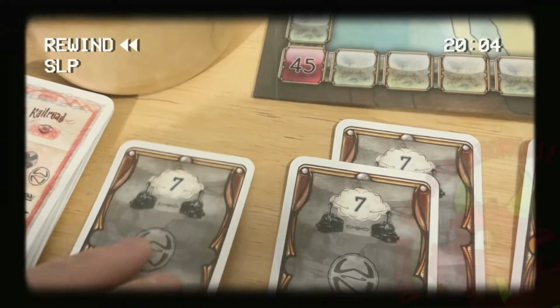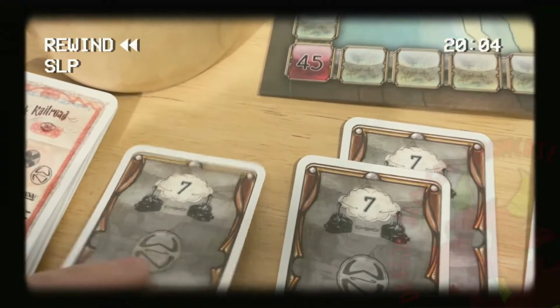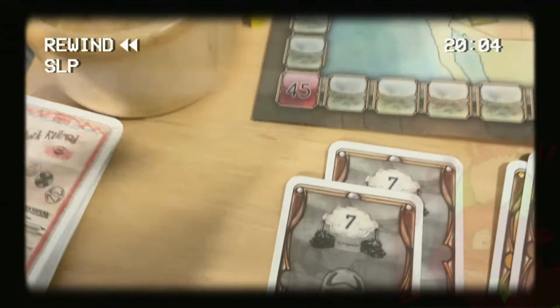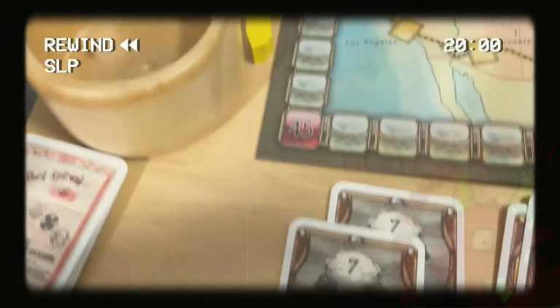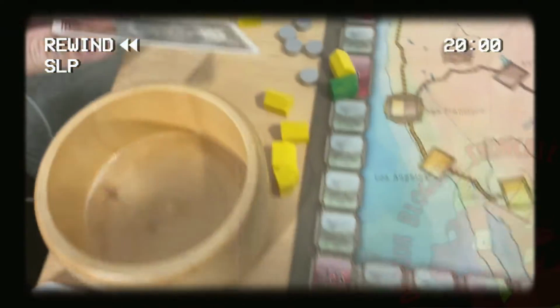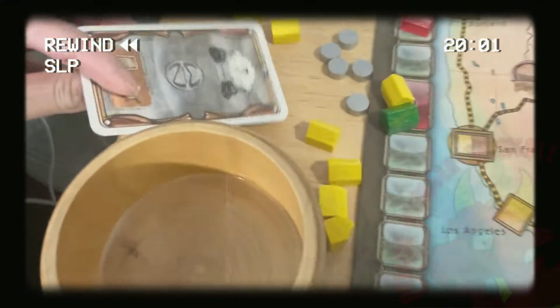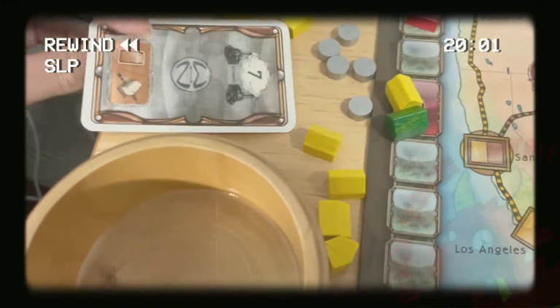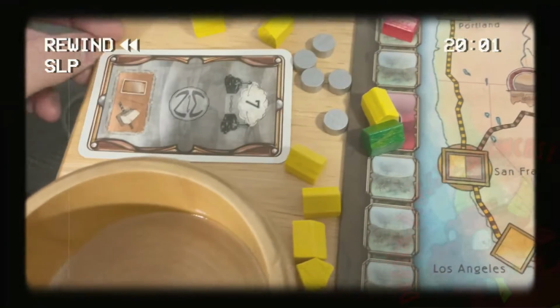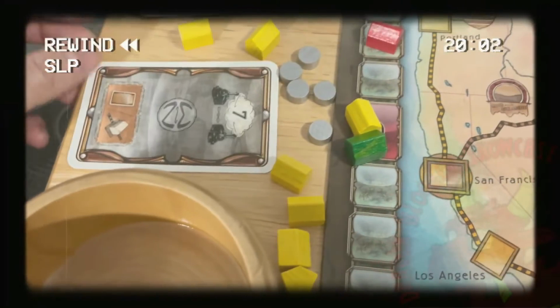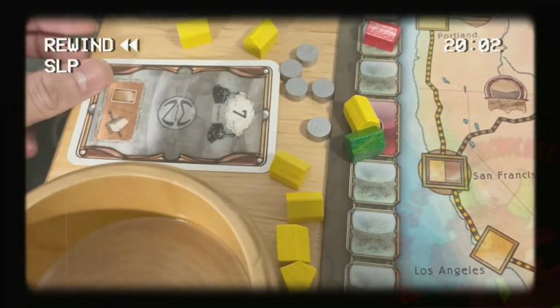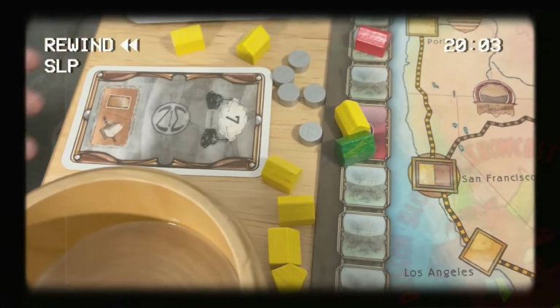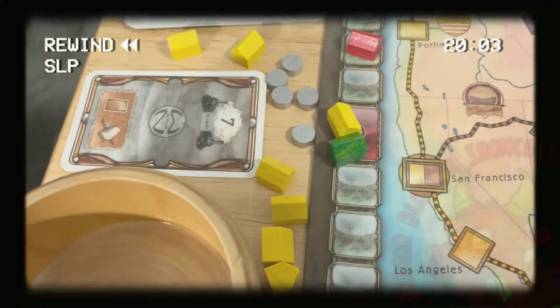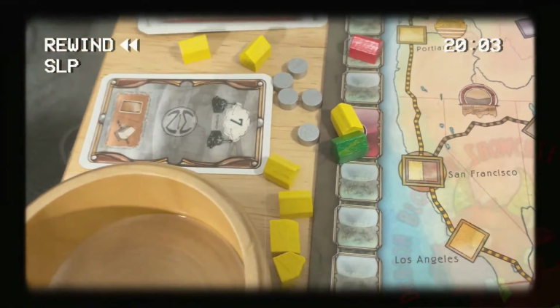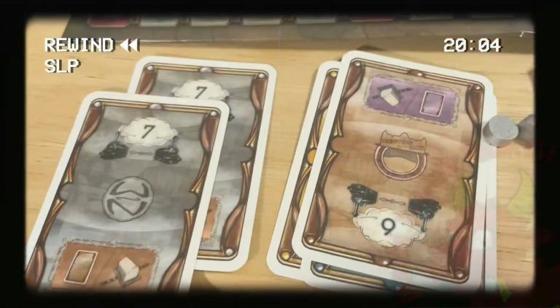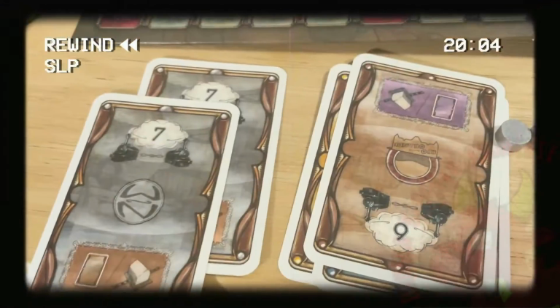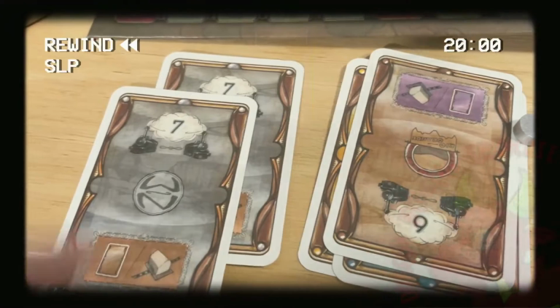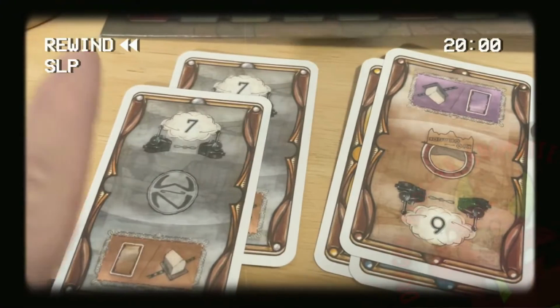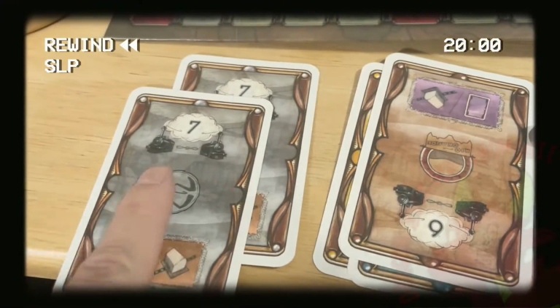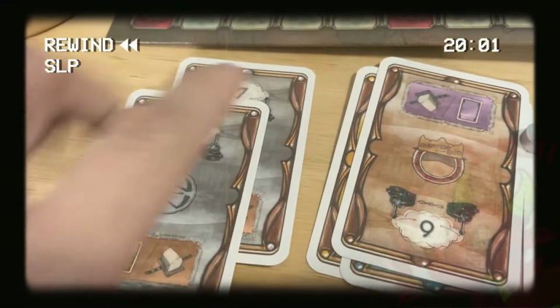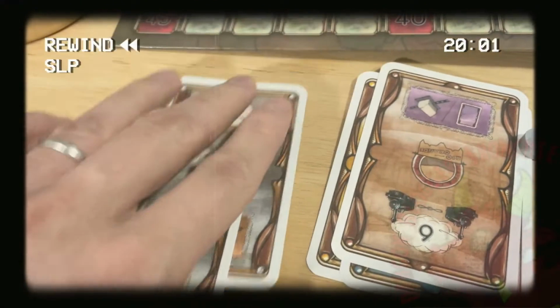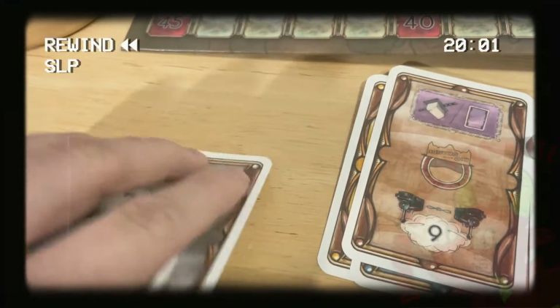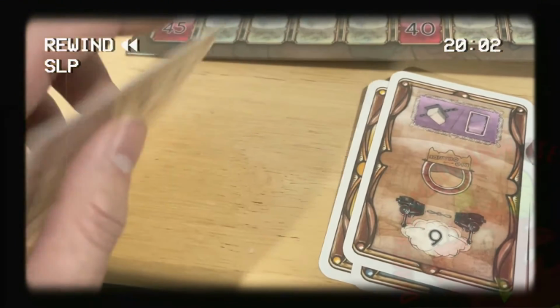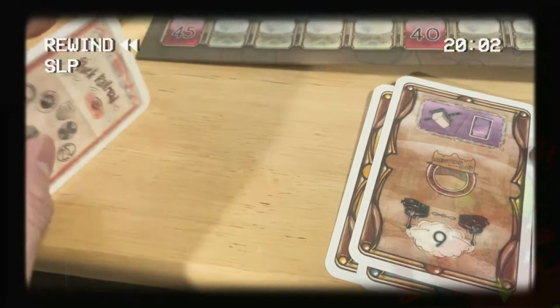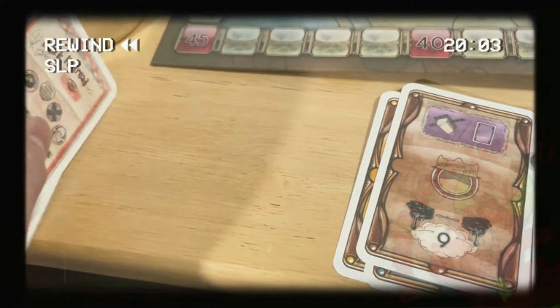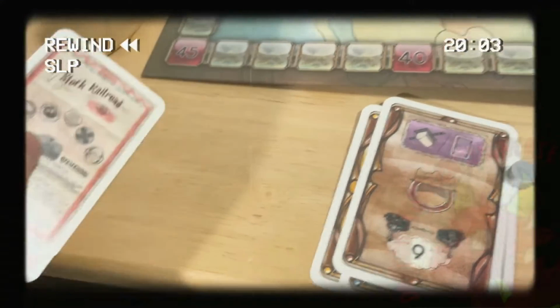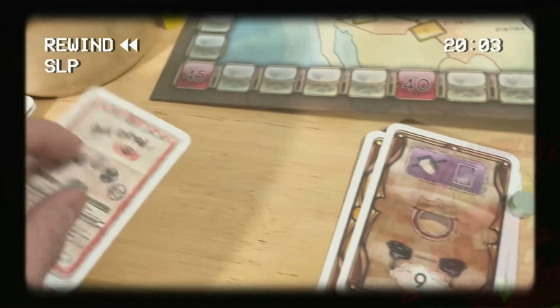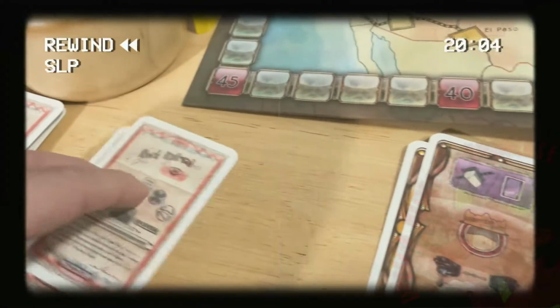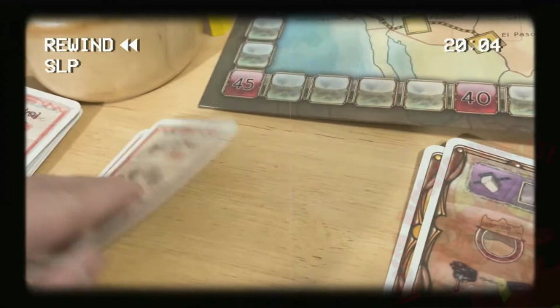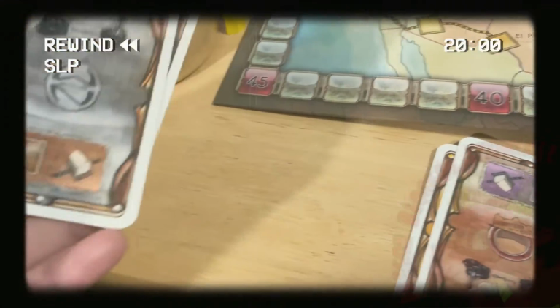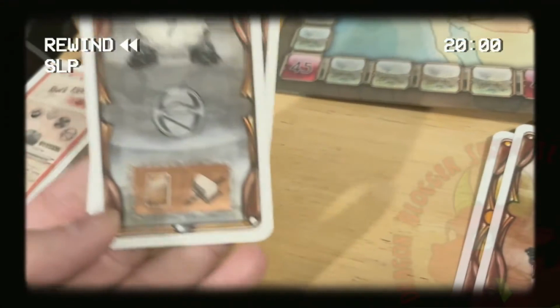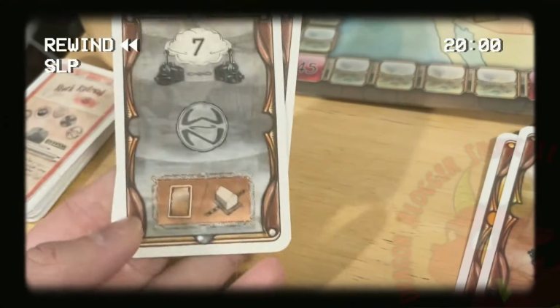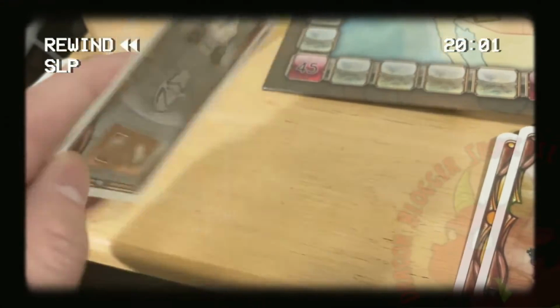When all but one player passes, the last player wins the auction and has the right to either keep the share or sell the stock of the matching color of the company depicted on the bottom of the share.